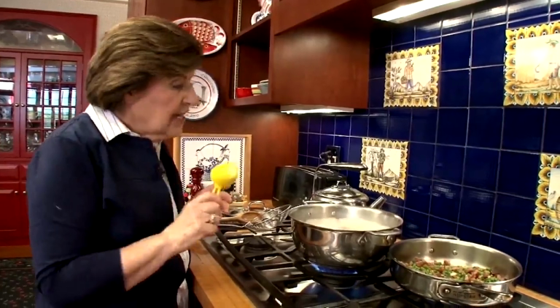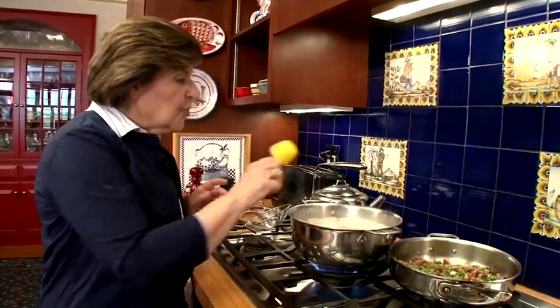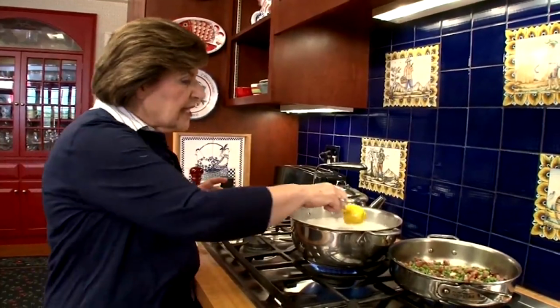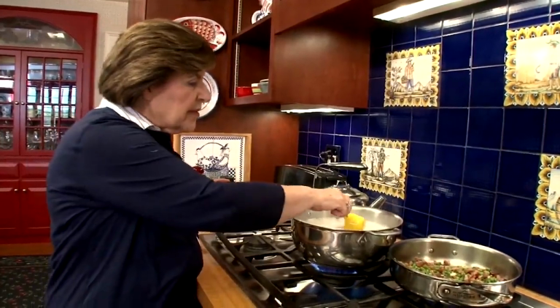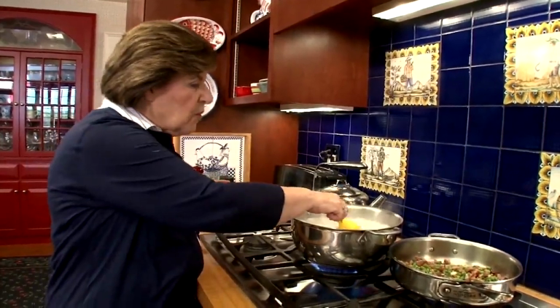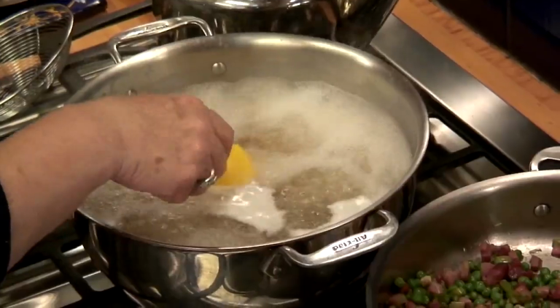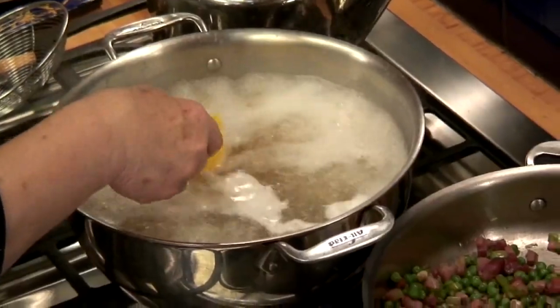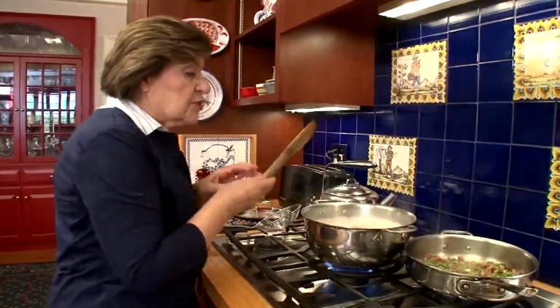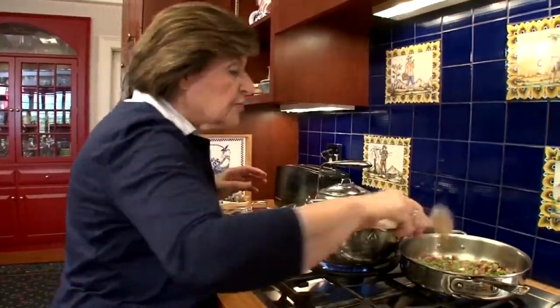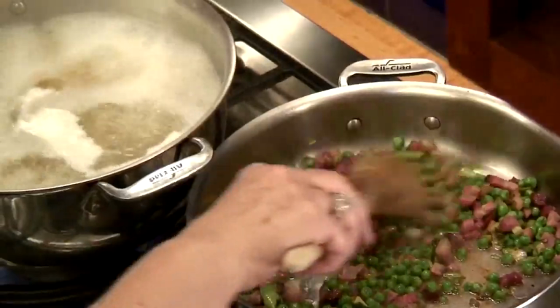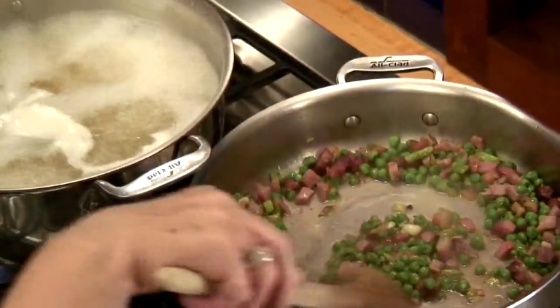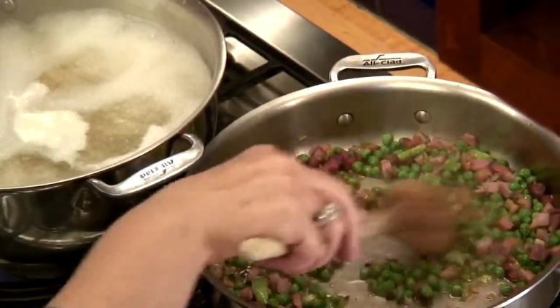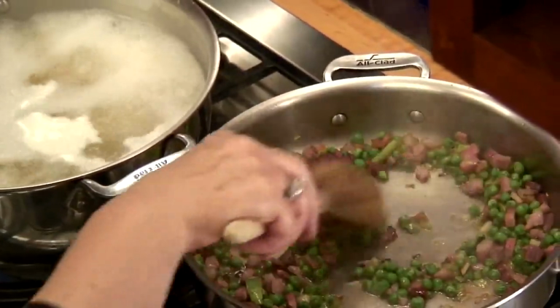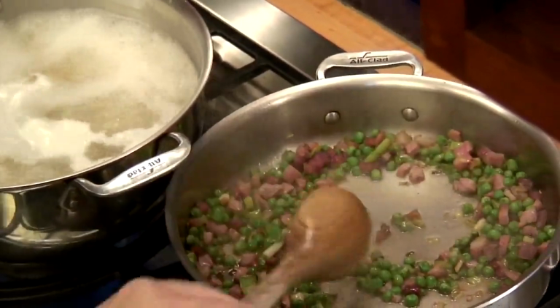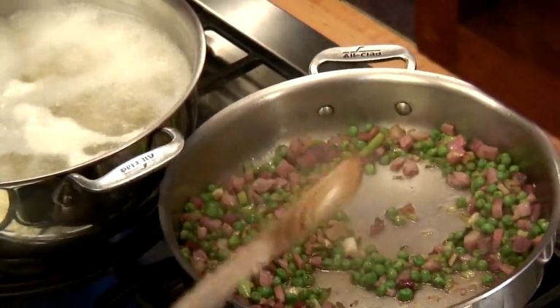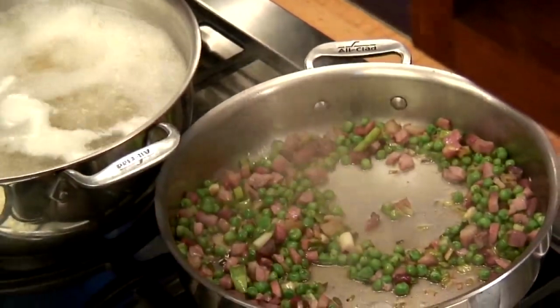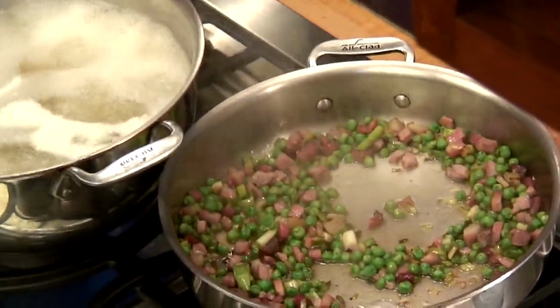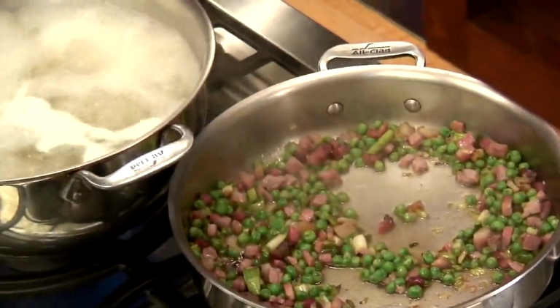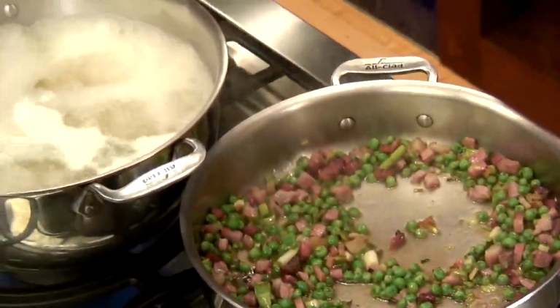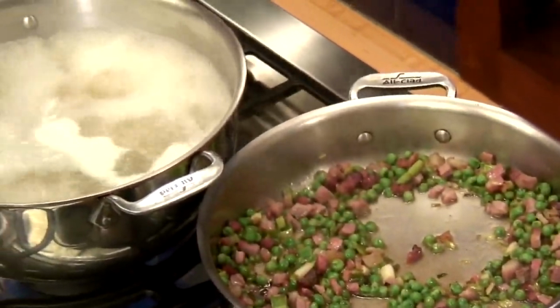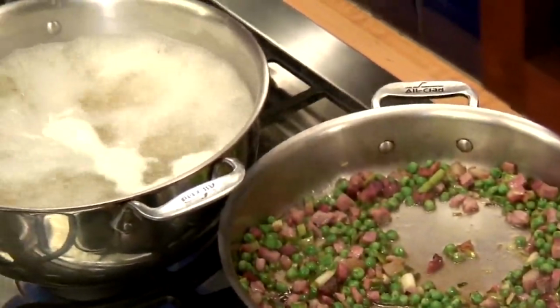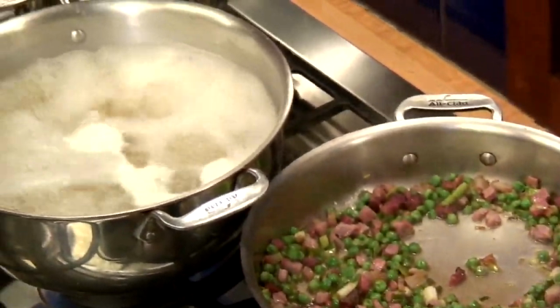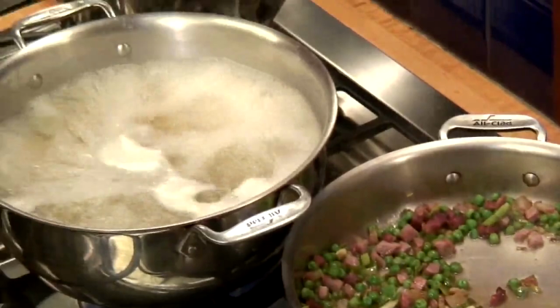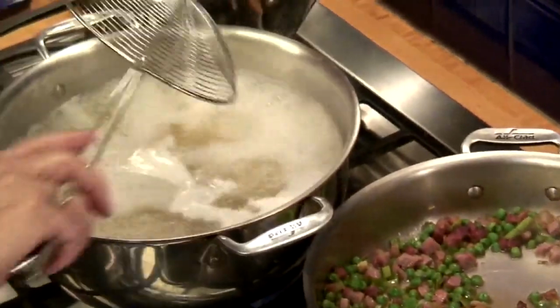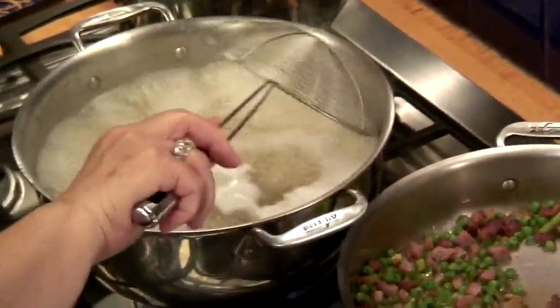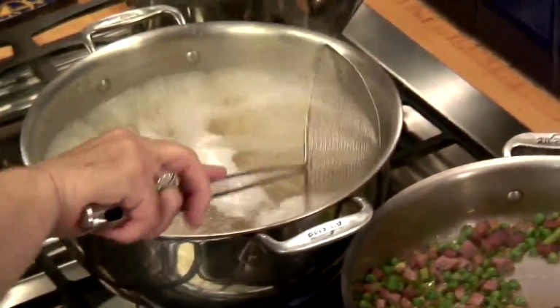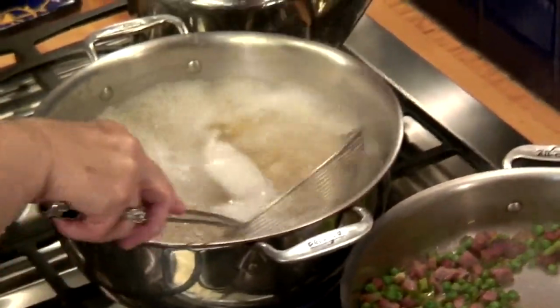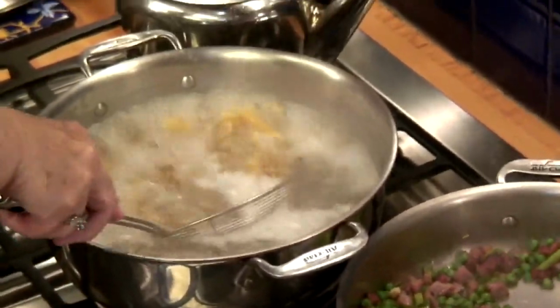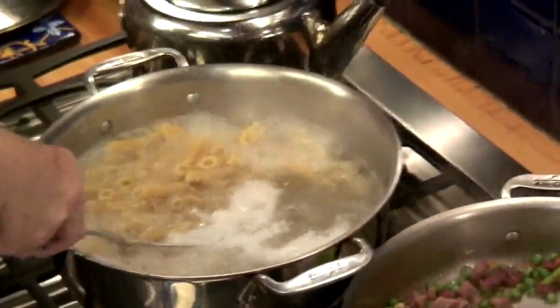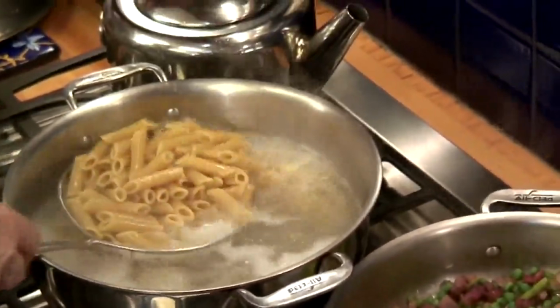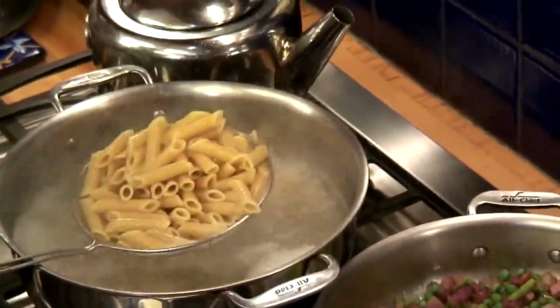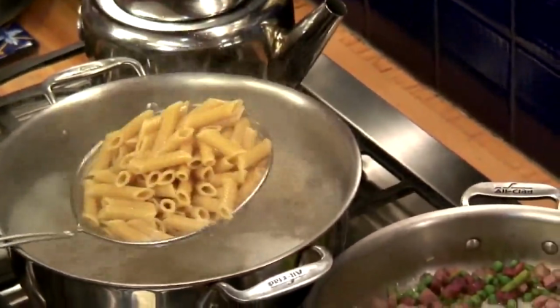You want to take a little bit of that water. I'm going to stir that around a little bit now. And now we can take the pasta out because it is cooked. So I take it directly,